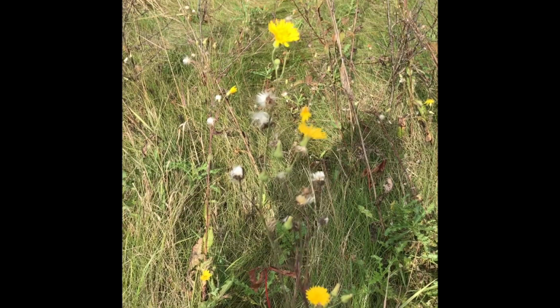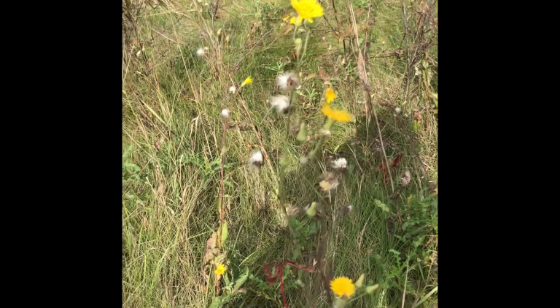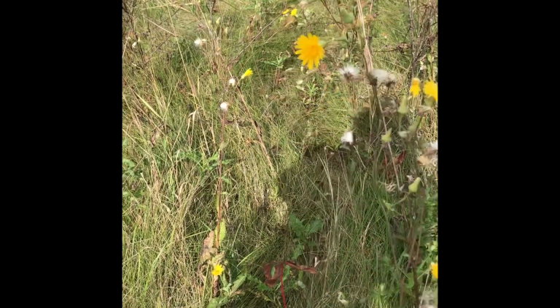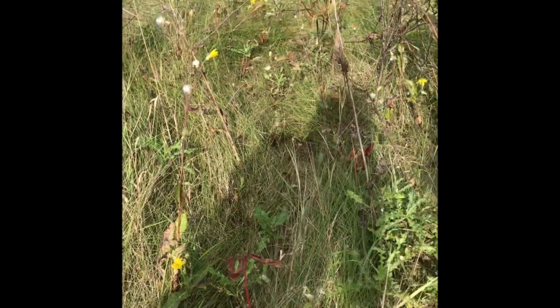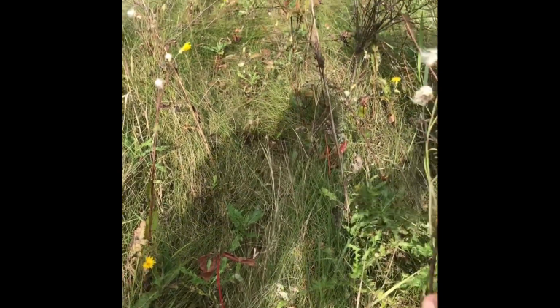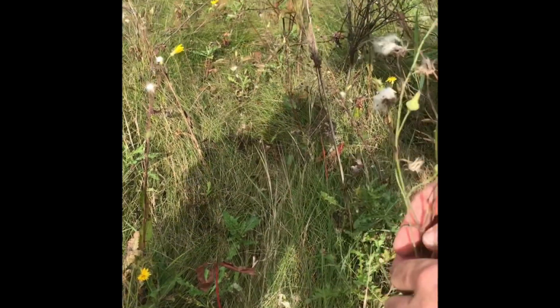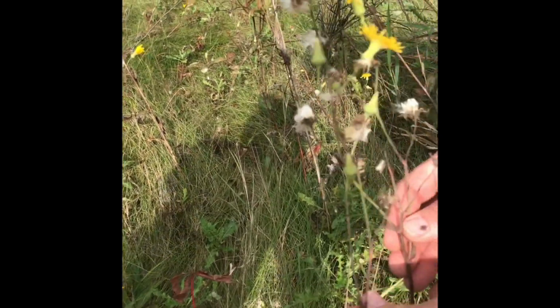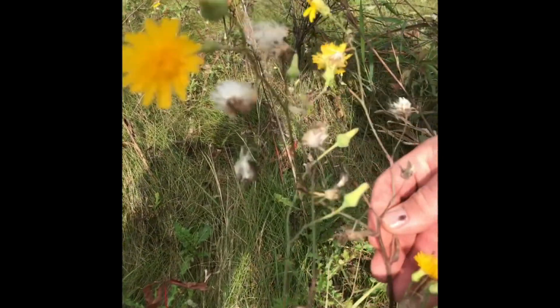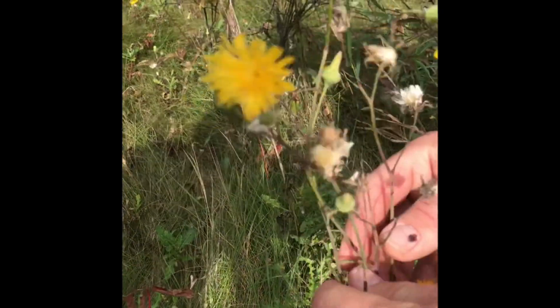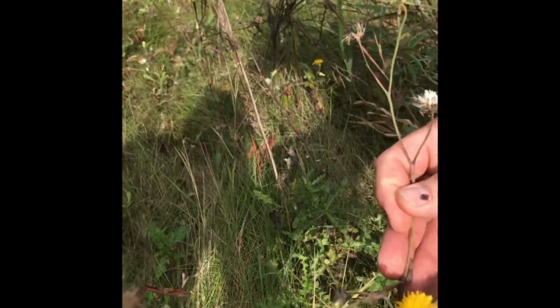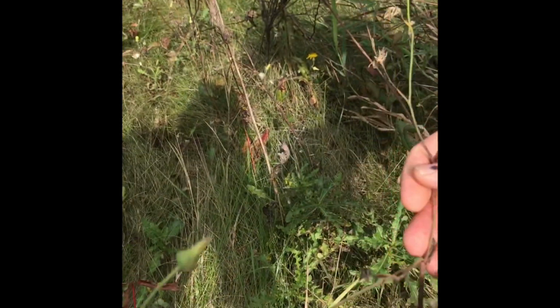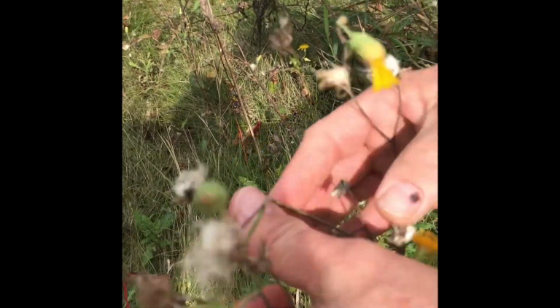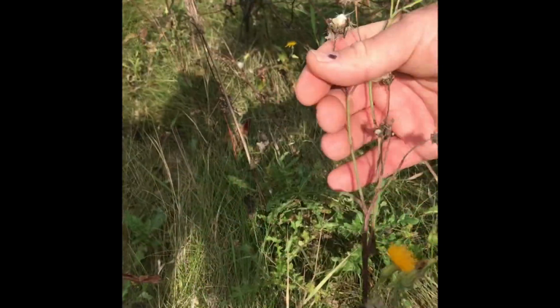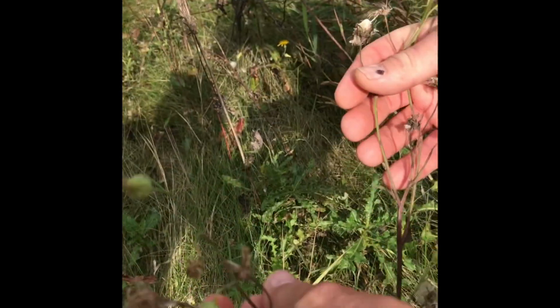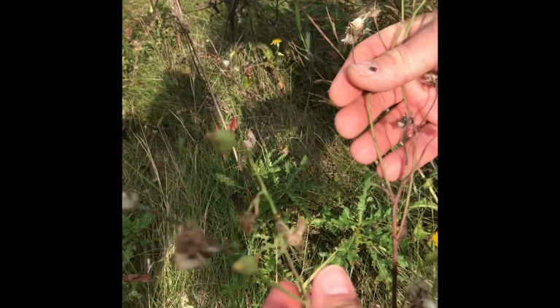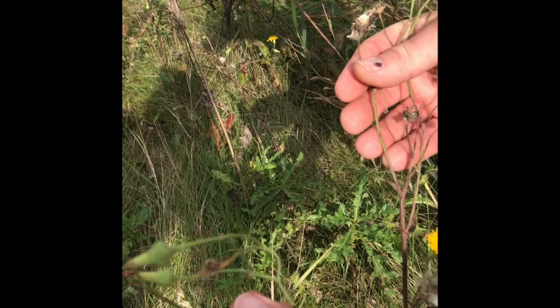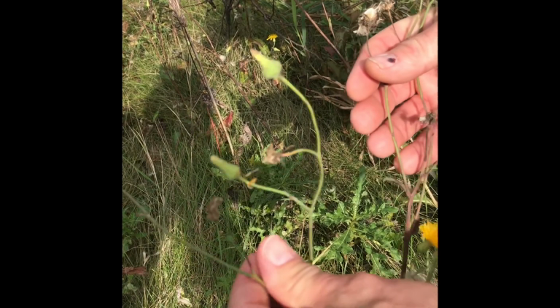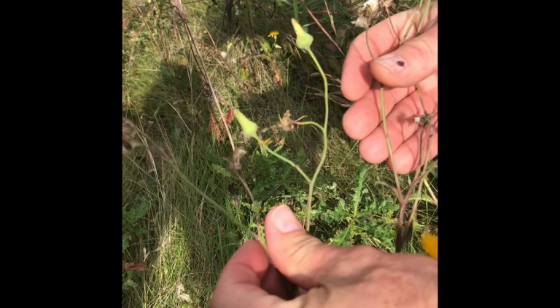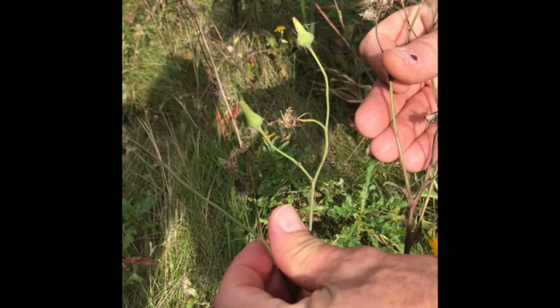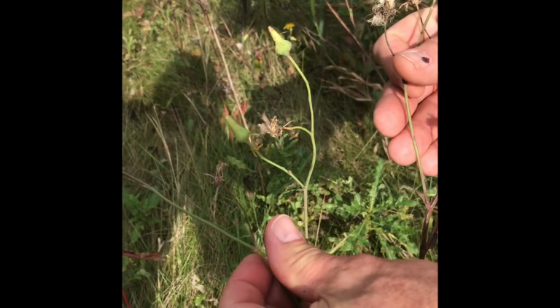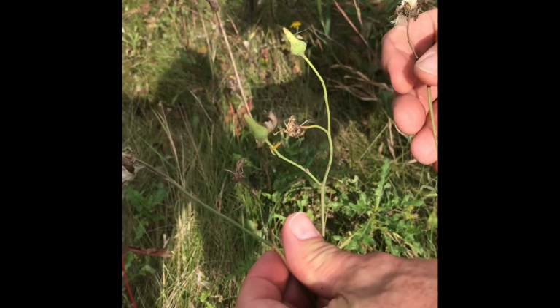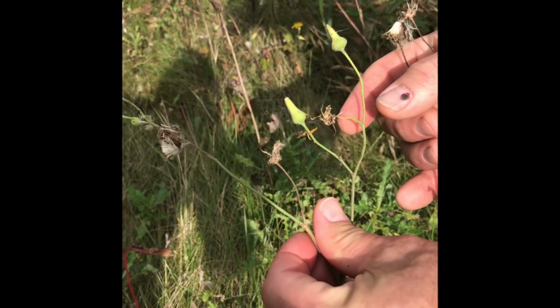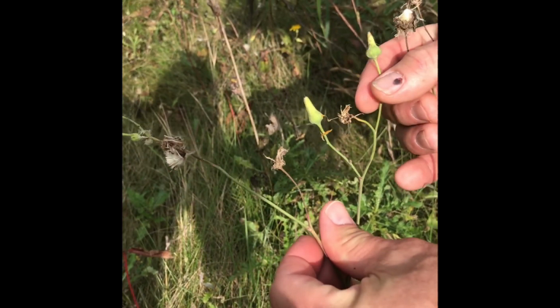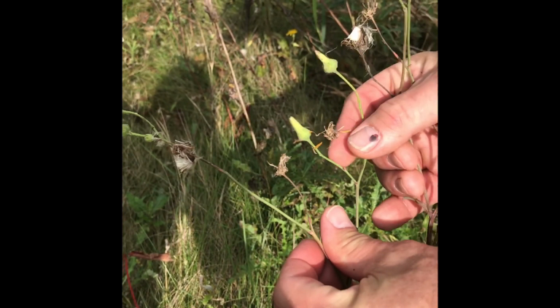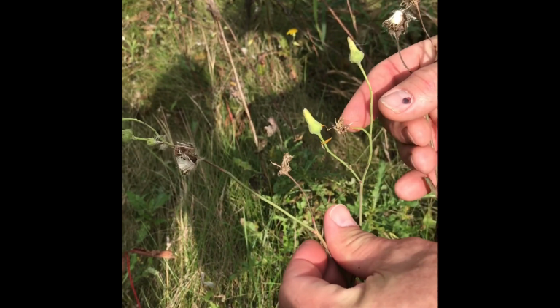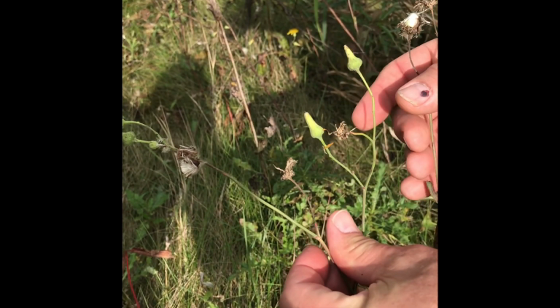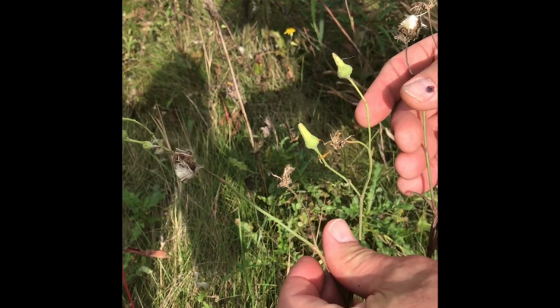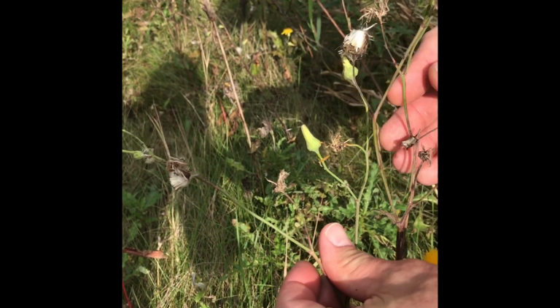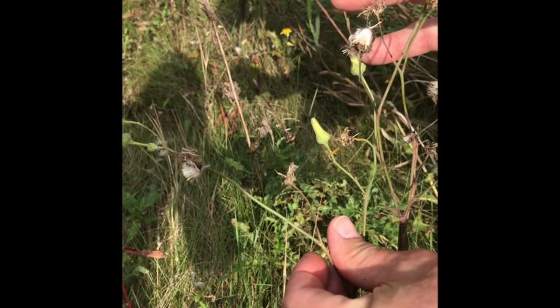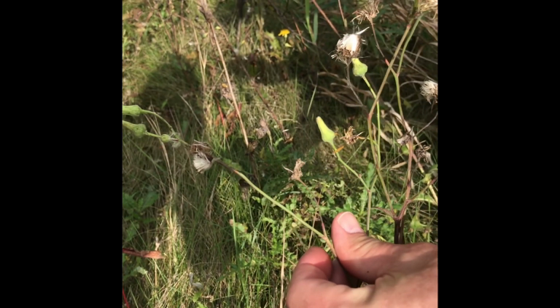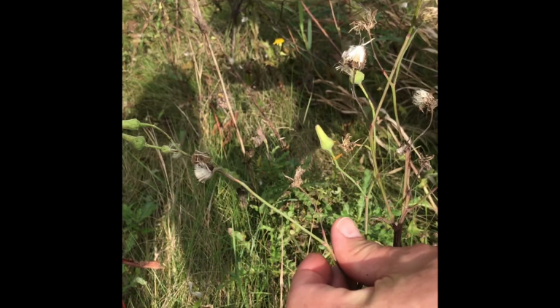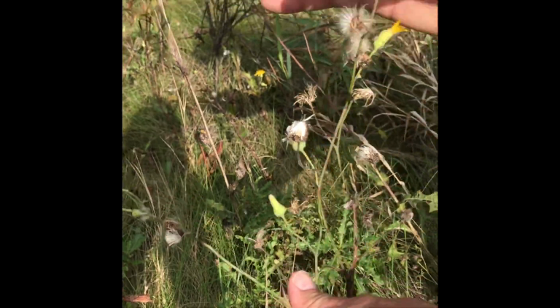First of all, let's take a quick look. You can see how this is a branching flowering plant — it's got multiple flowers per plant. You see those branches? So it's not dandelion.